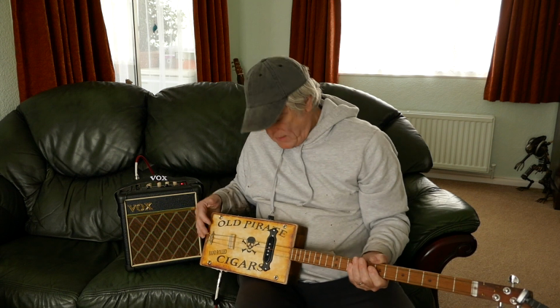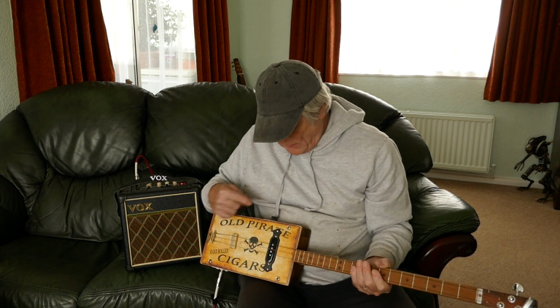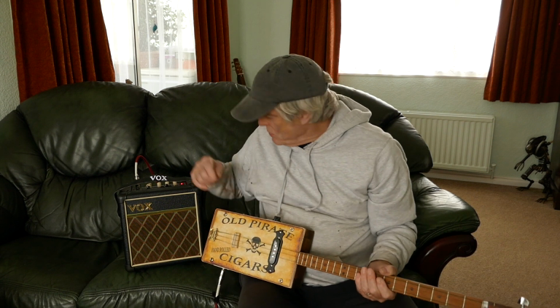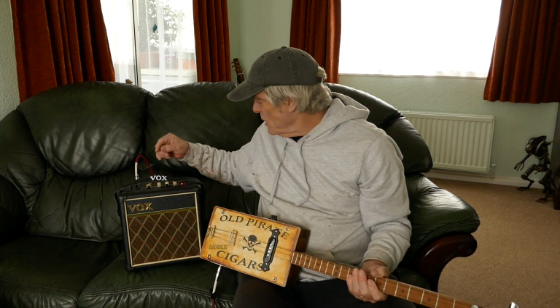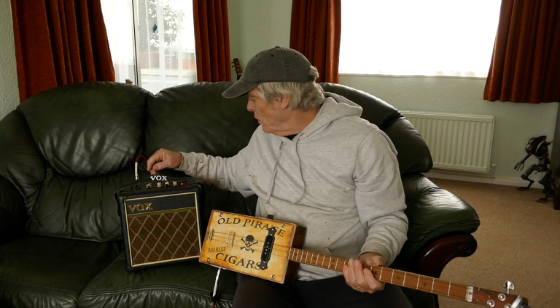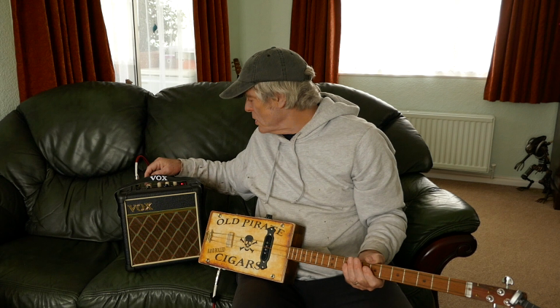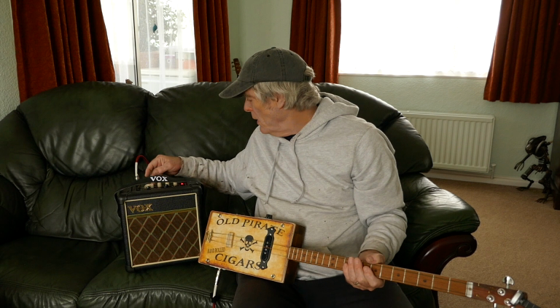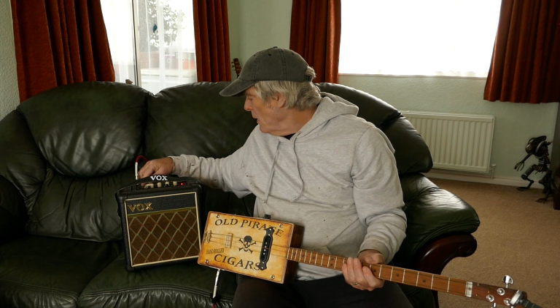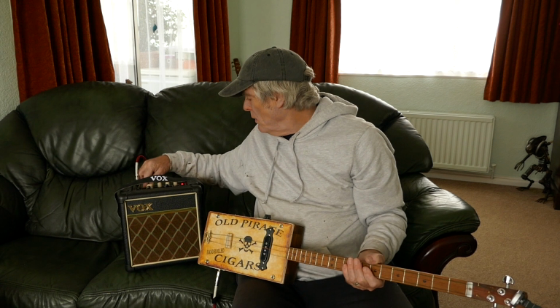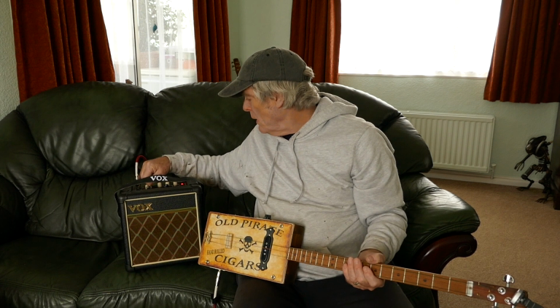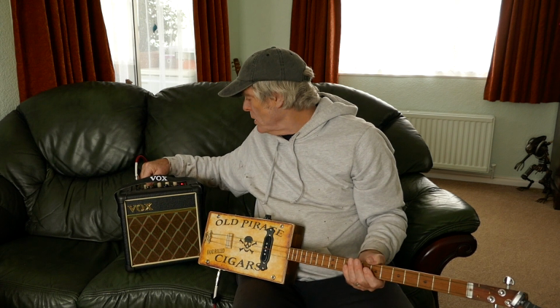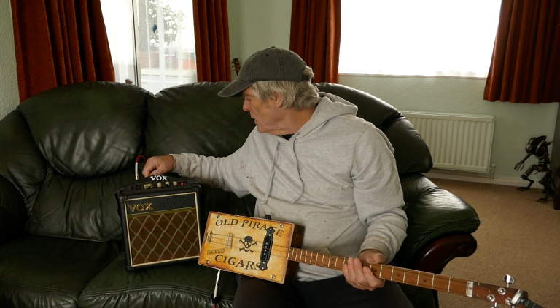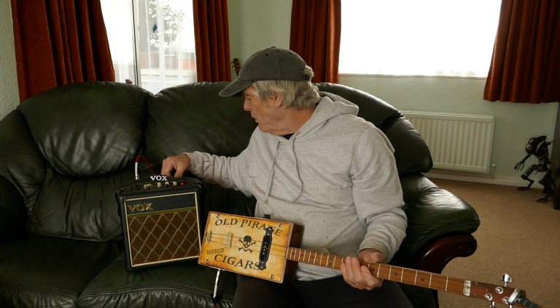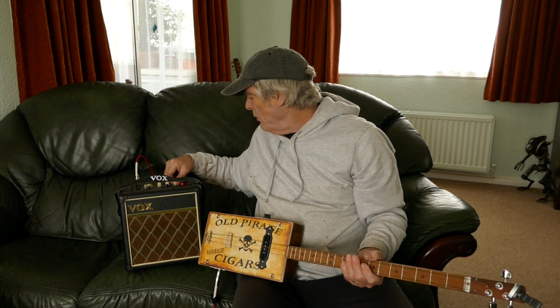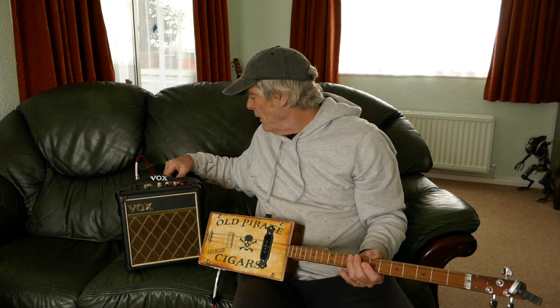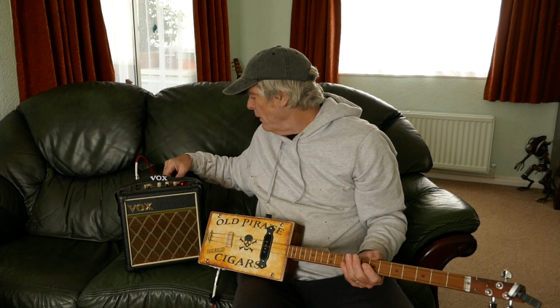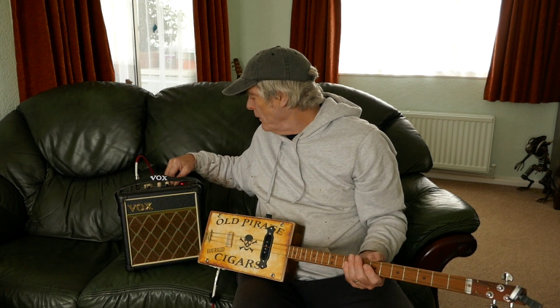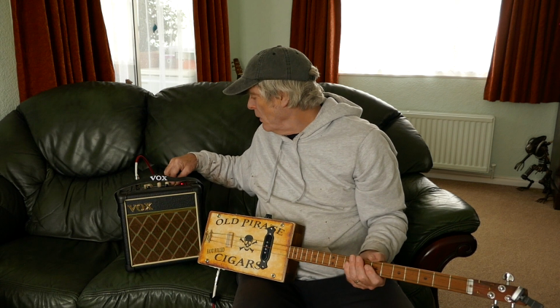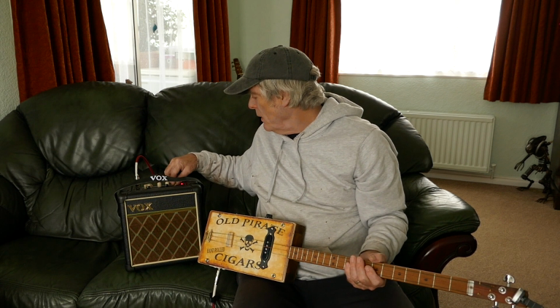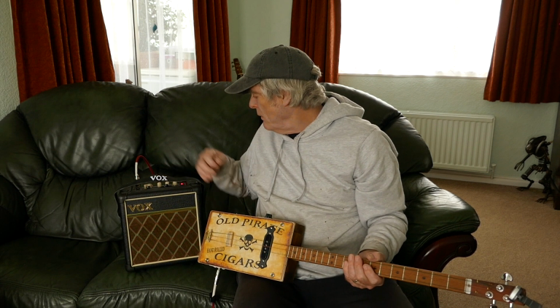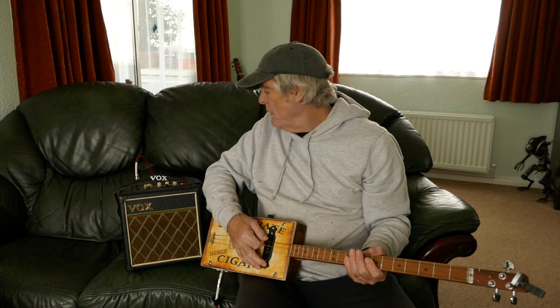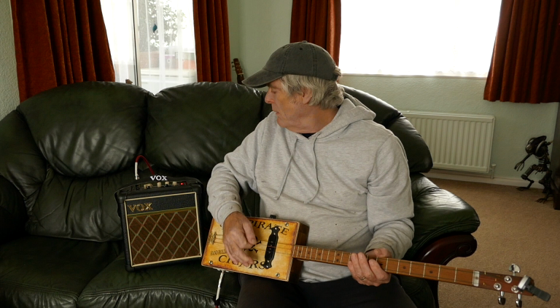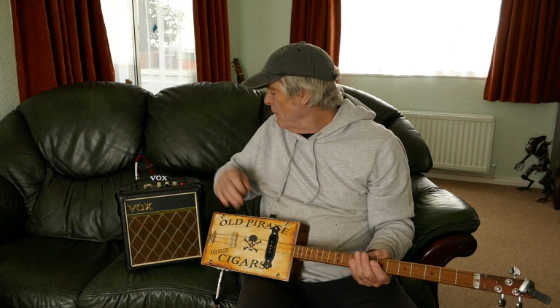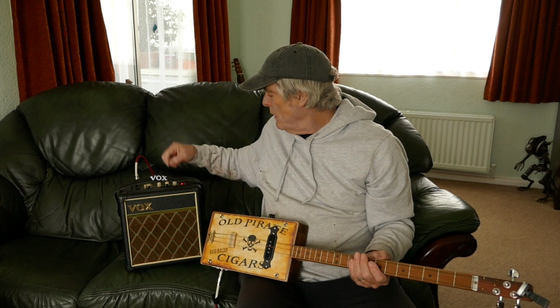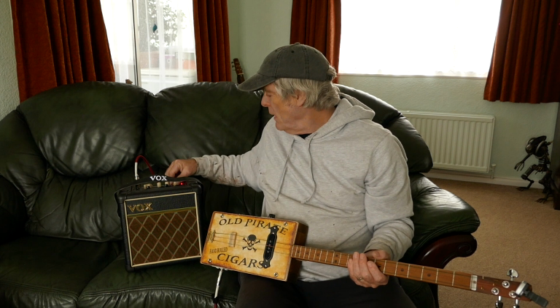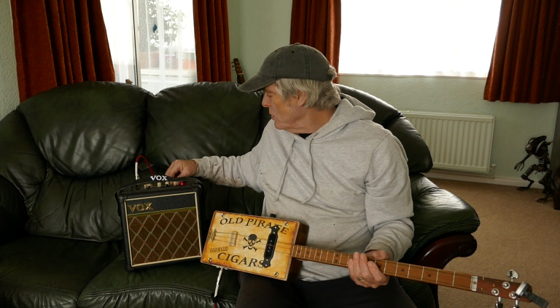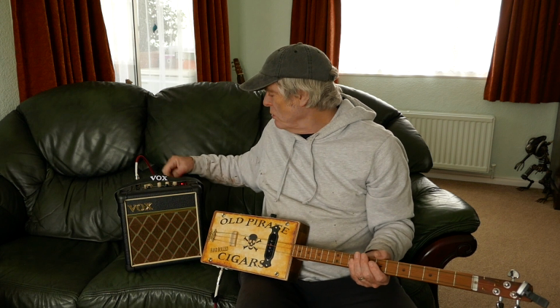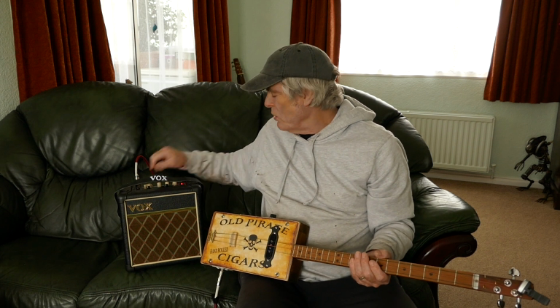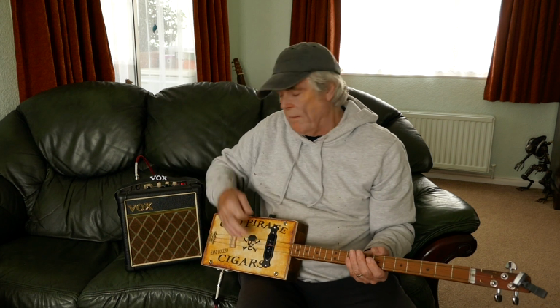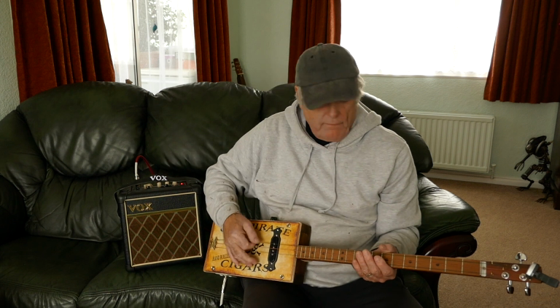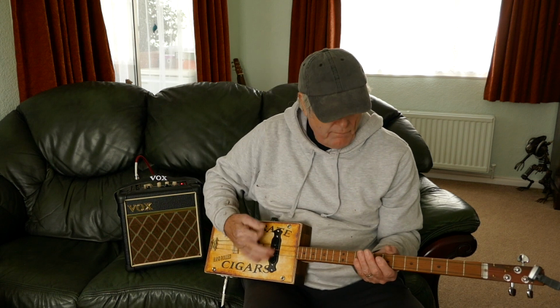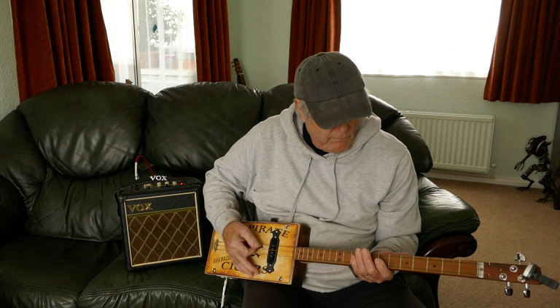As I say, it's got a single coil. So I'll have a little go and see what it's like with a bit of... oh yeah, she's got some grunt on her.